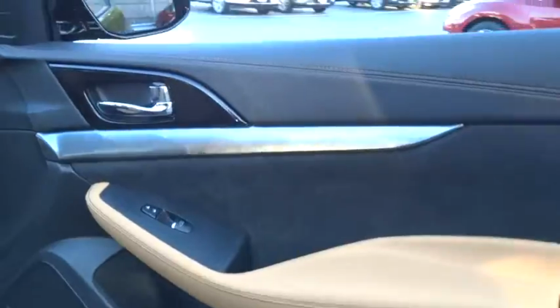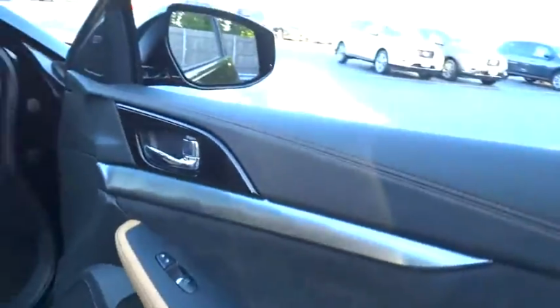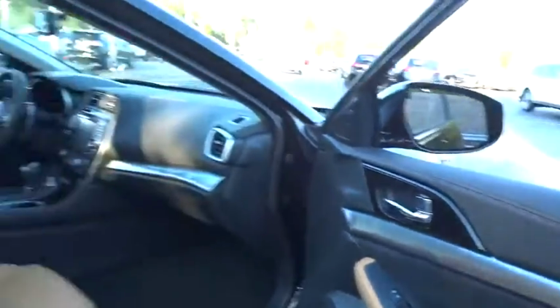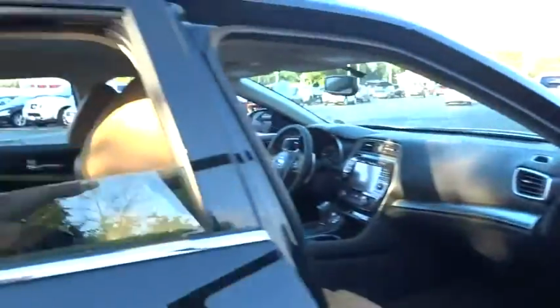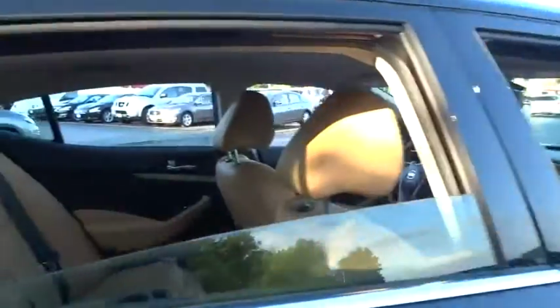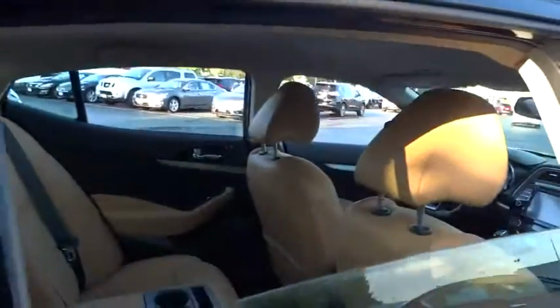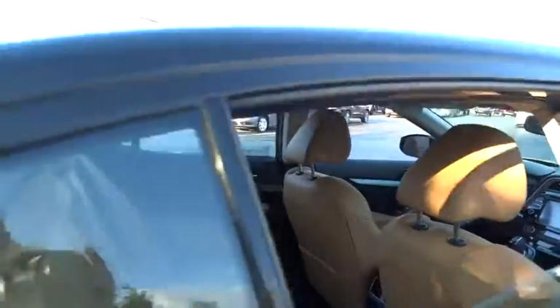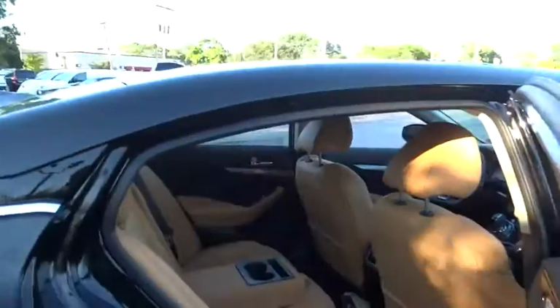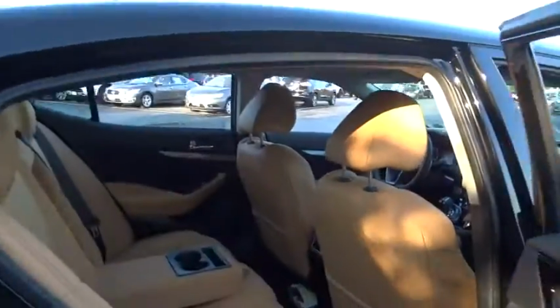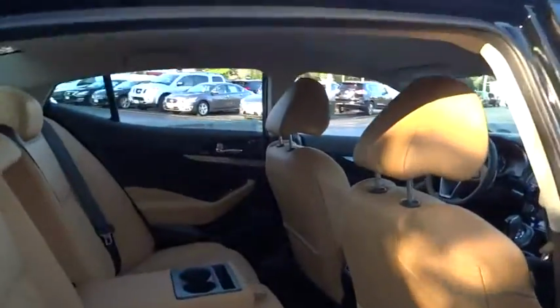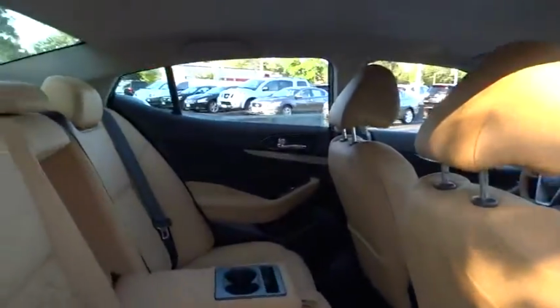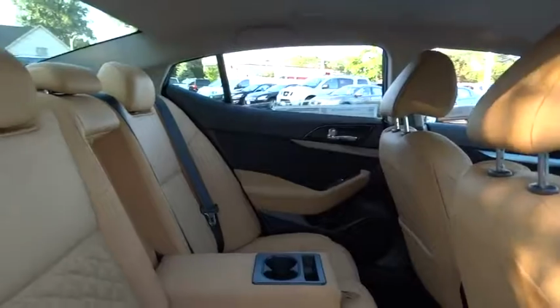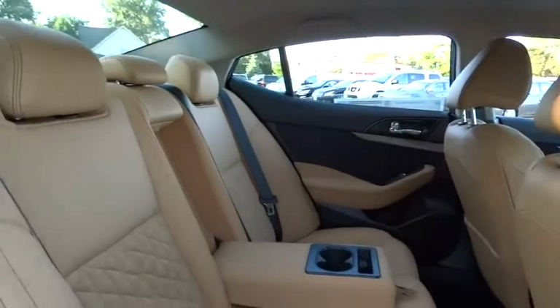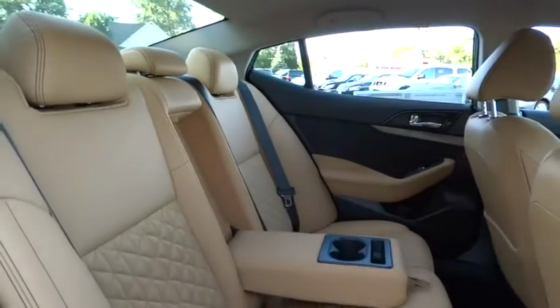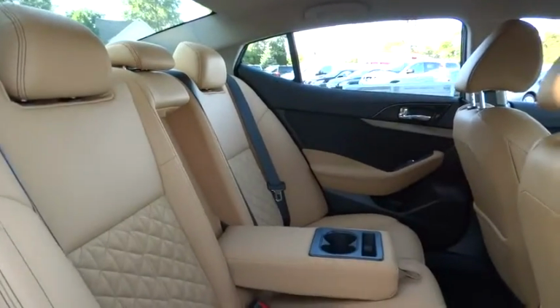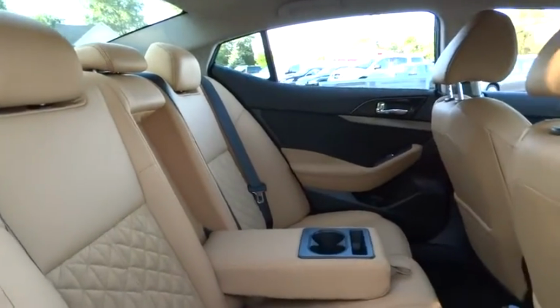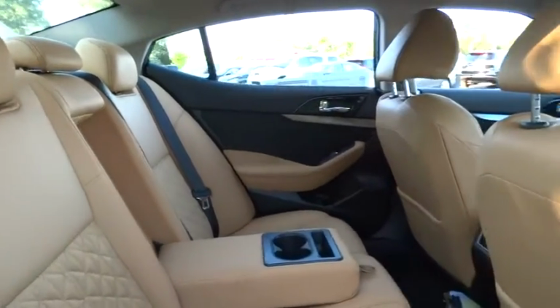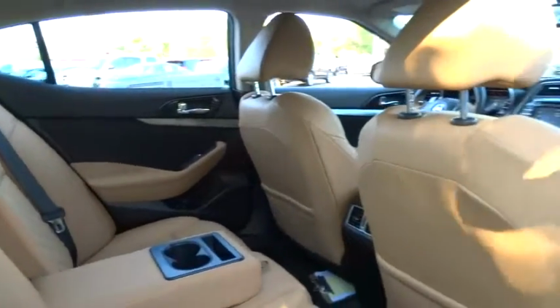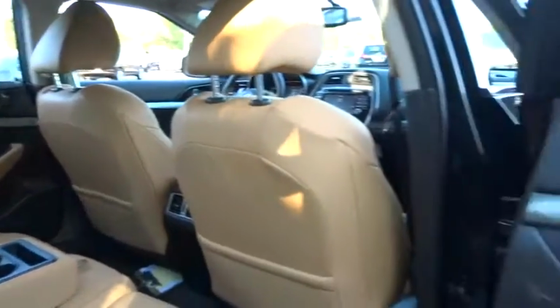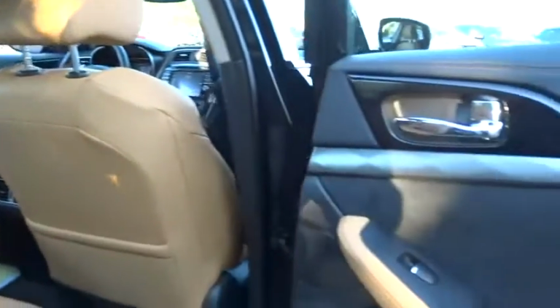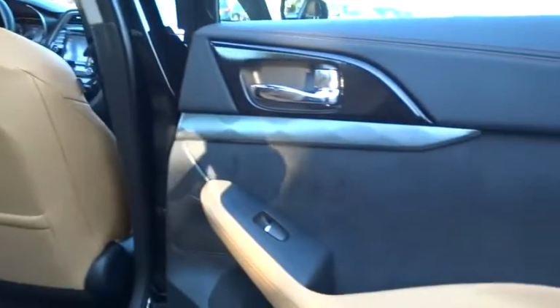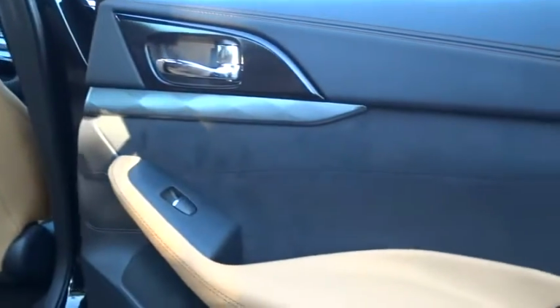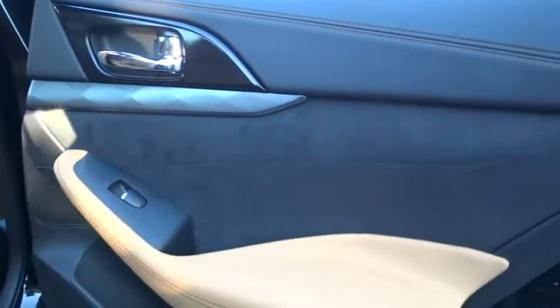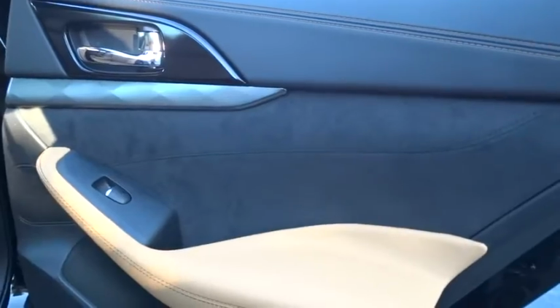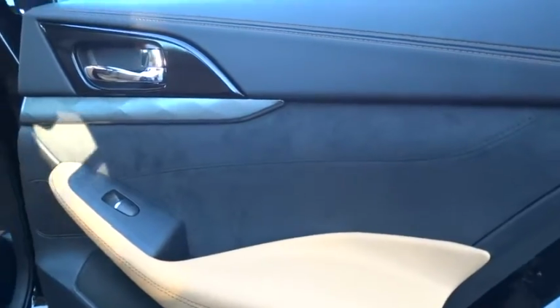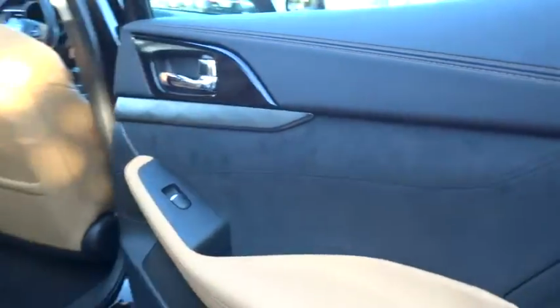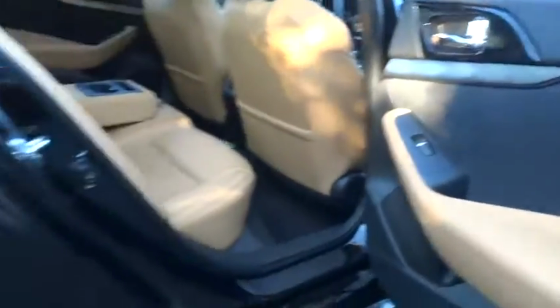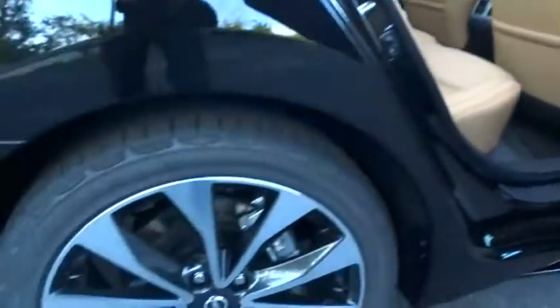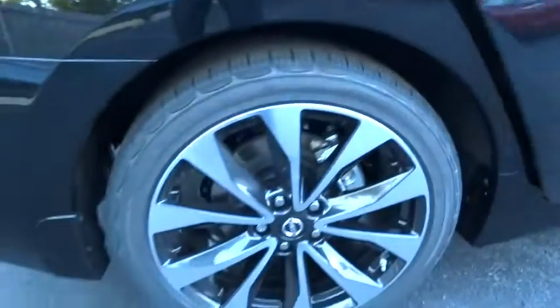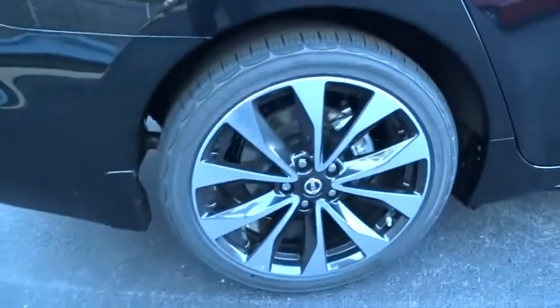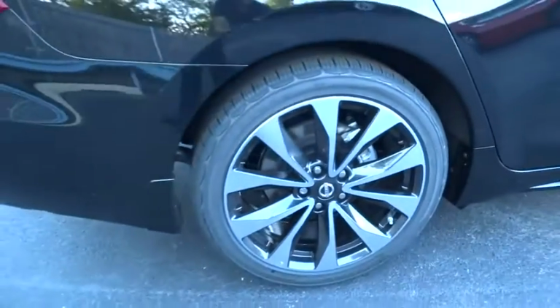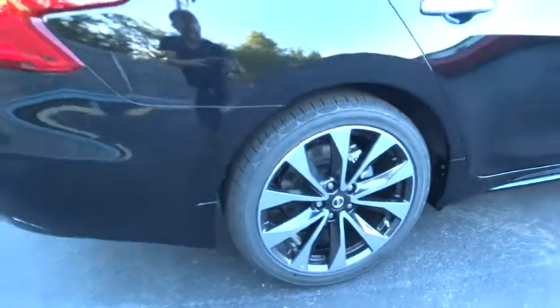Bluetooth, leather wrapped steering wheel, driver airbag, adjustable steering wheel, power steering, four wheel disc brakes, hard disc drive media storage, aluminum wheels, cruise control, keyless start, auto dimming rear view mirror.